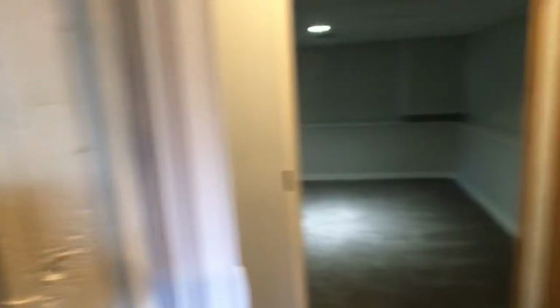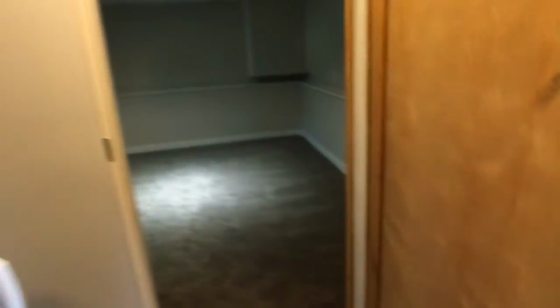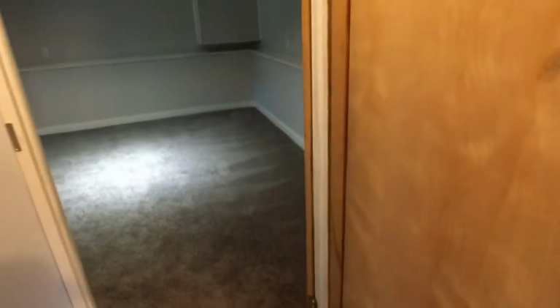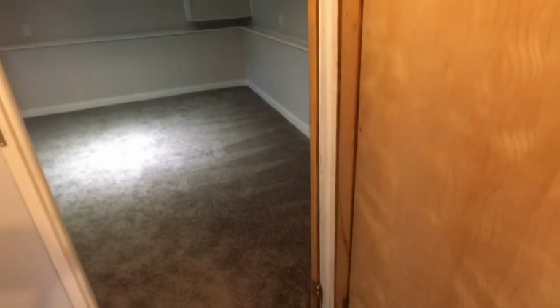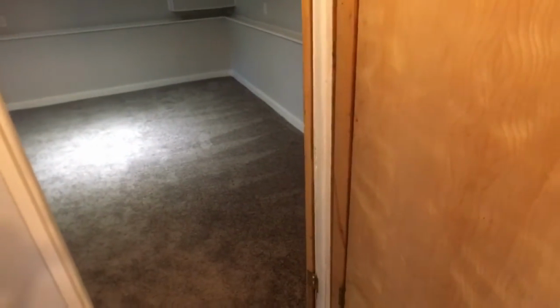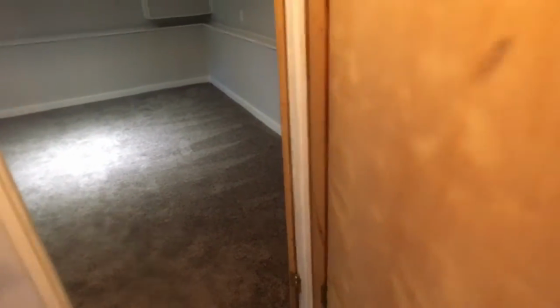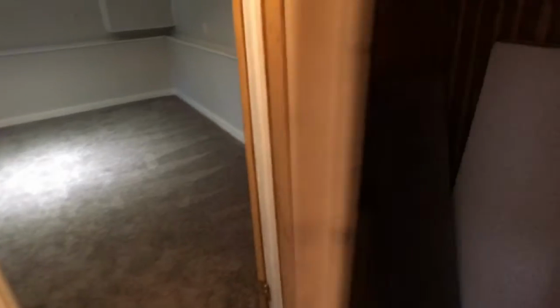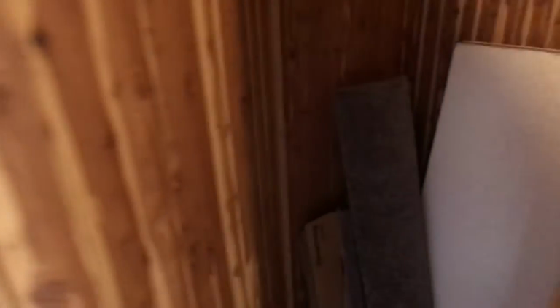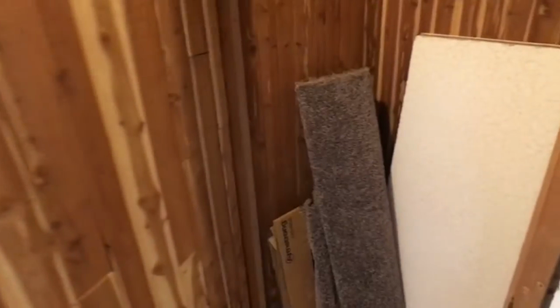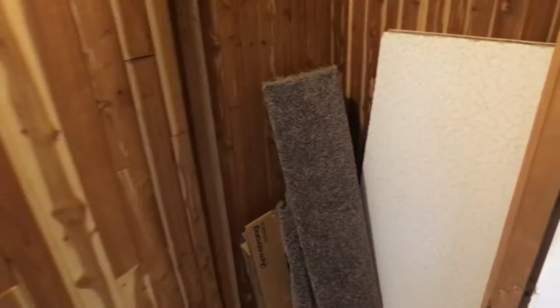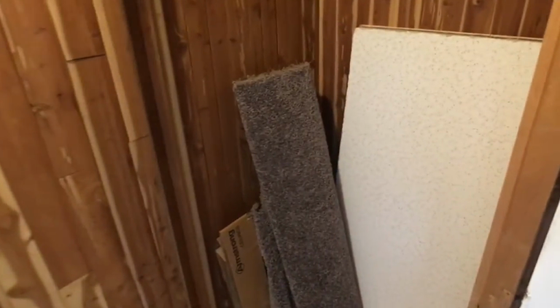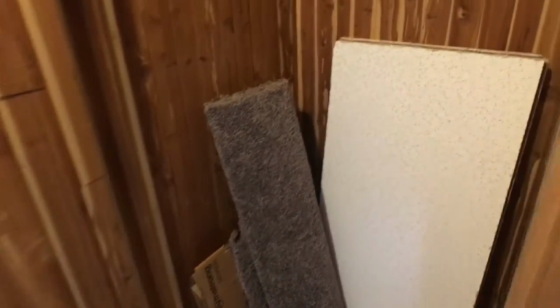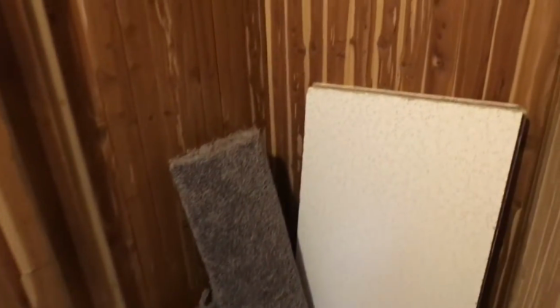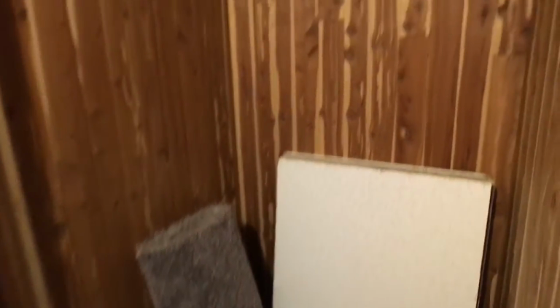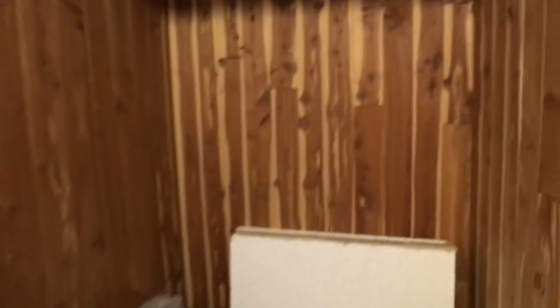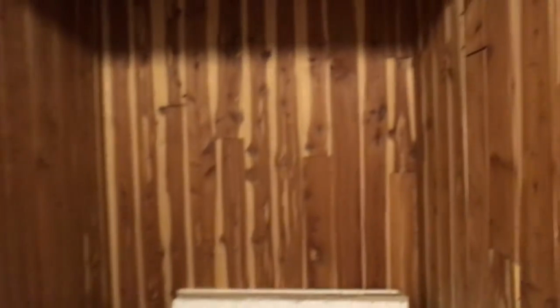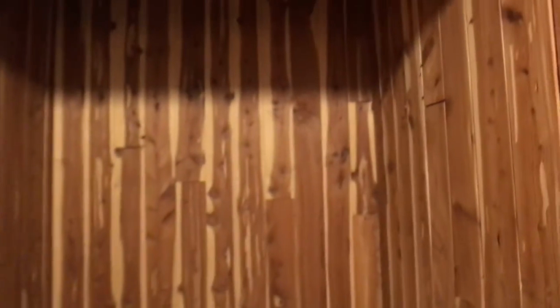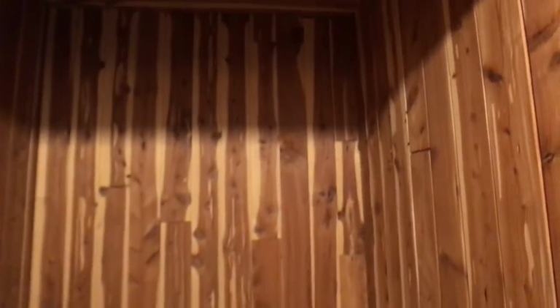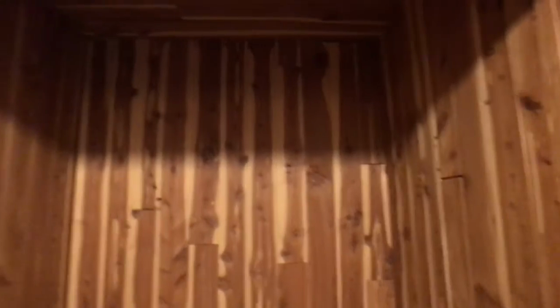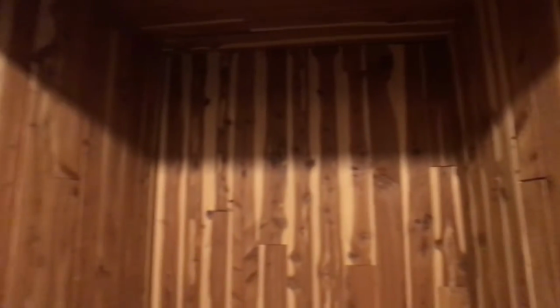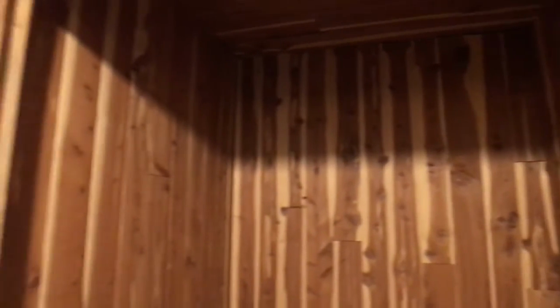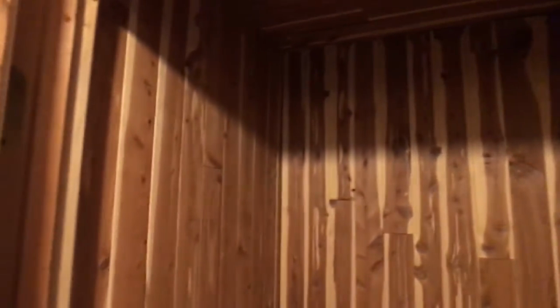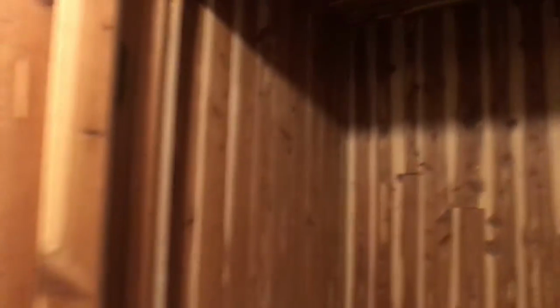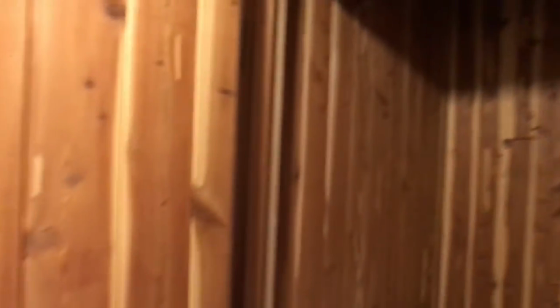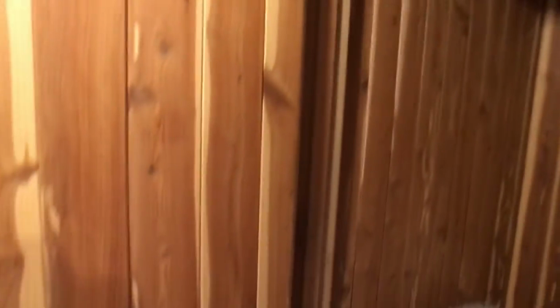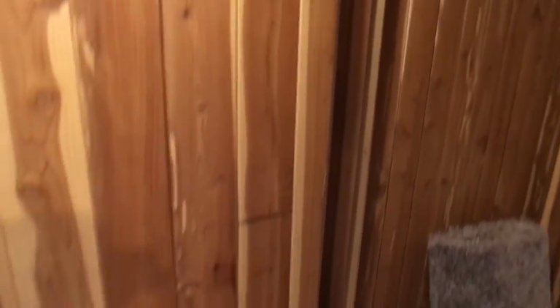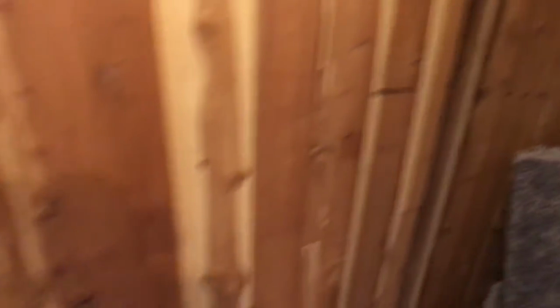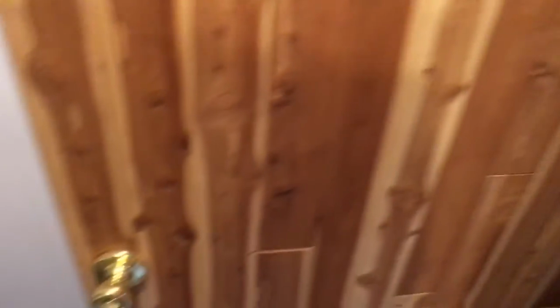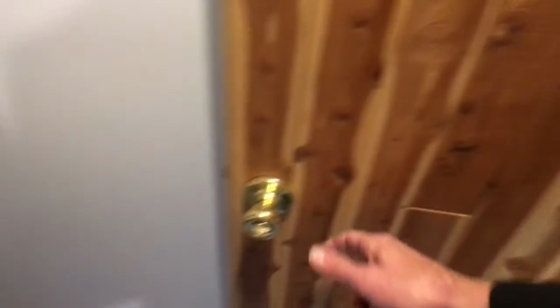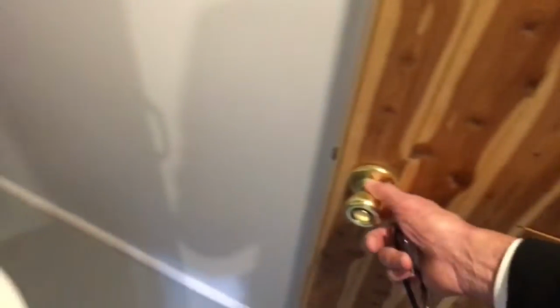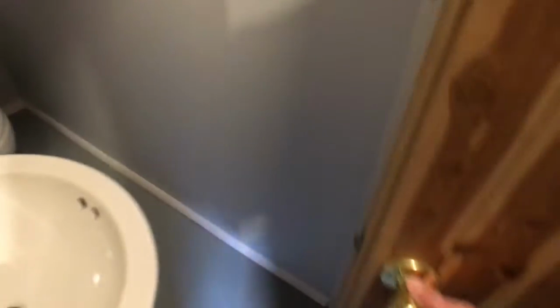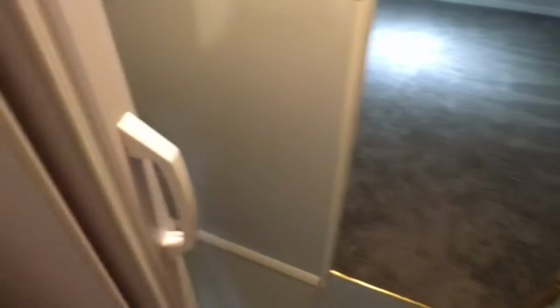Here's something you don't see very often — are you ready for this? That is a cedar closet. Isn't that cool? It'll keep all the moths away.